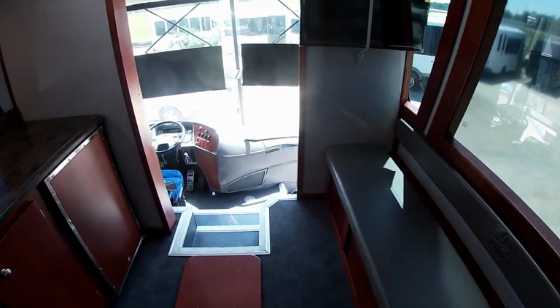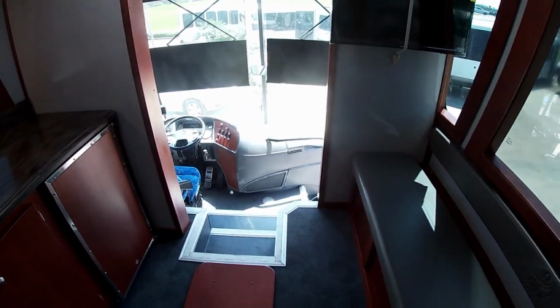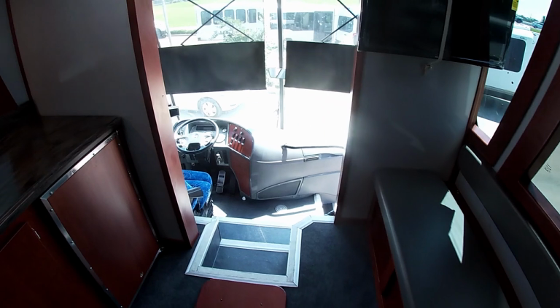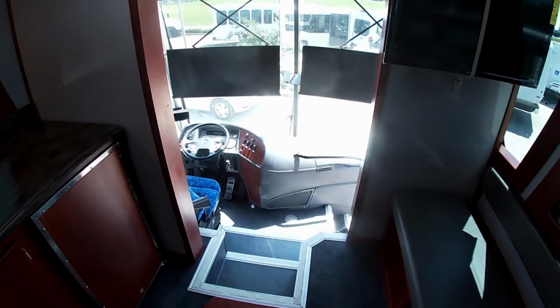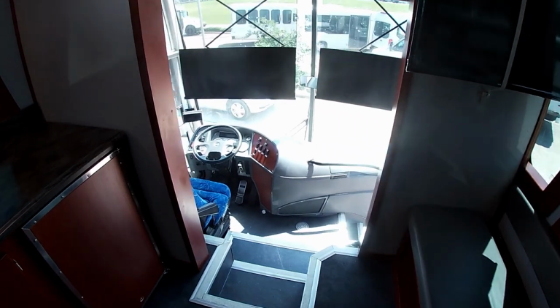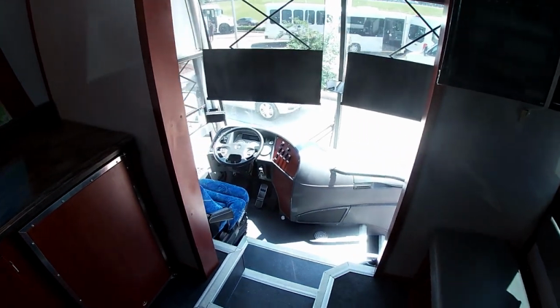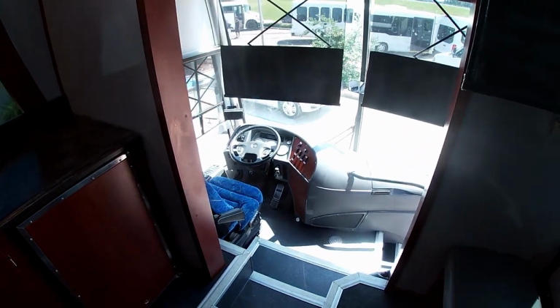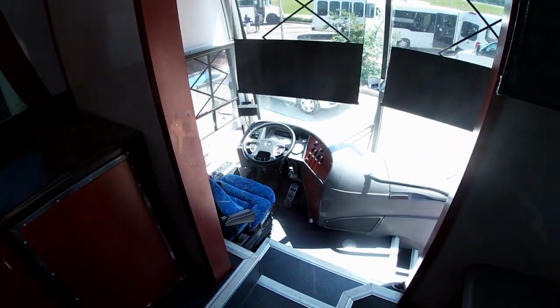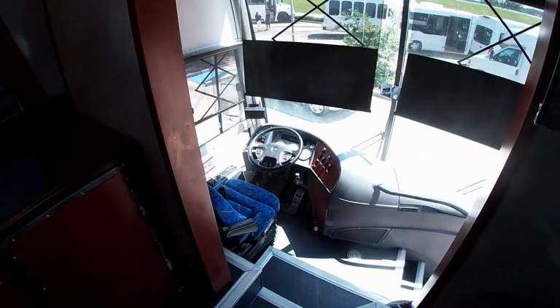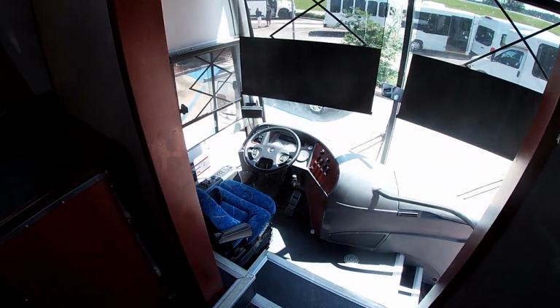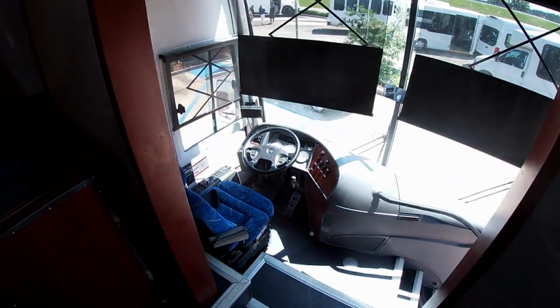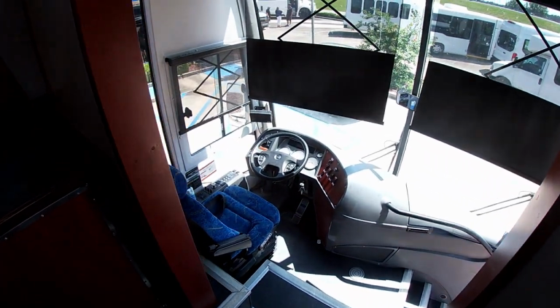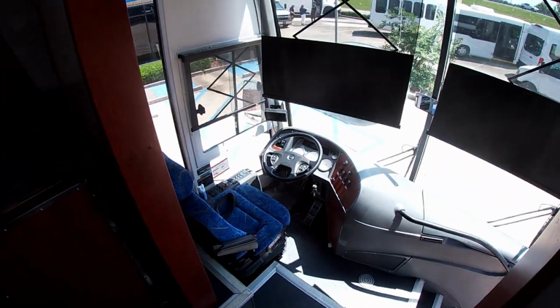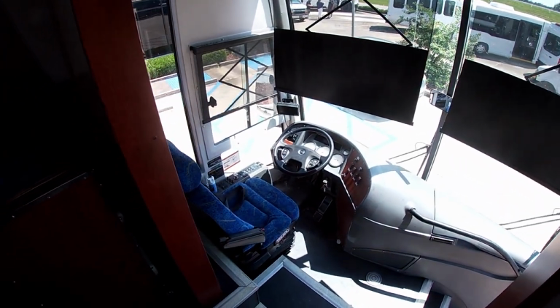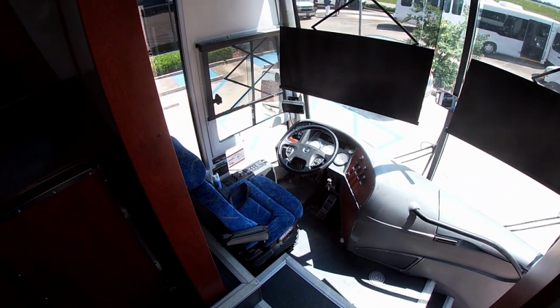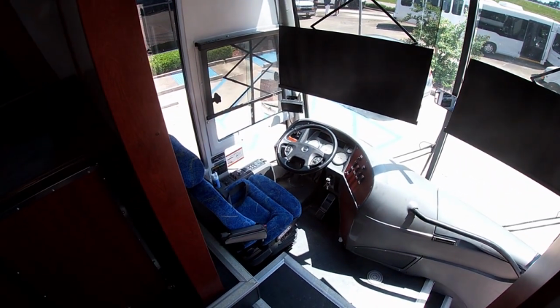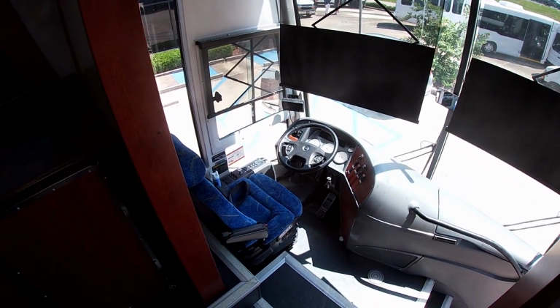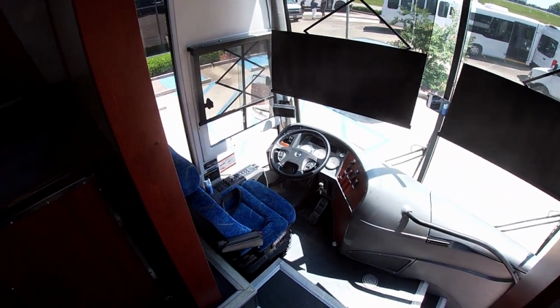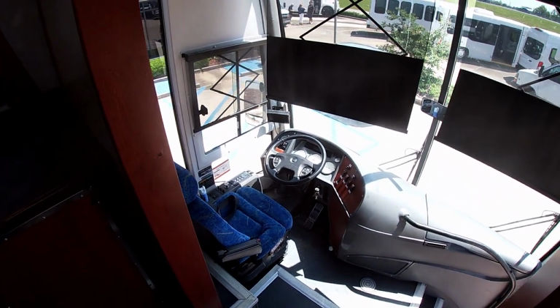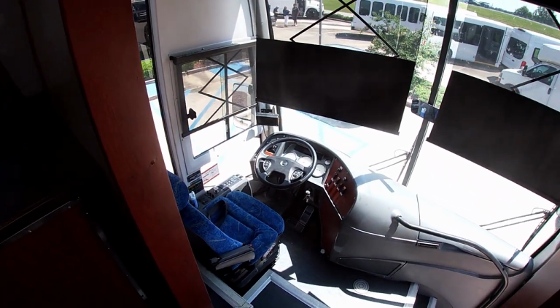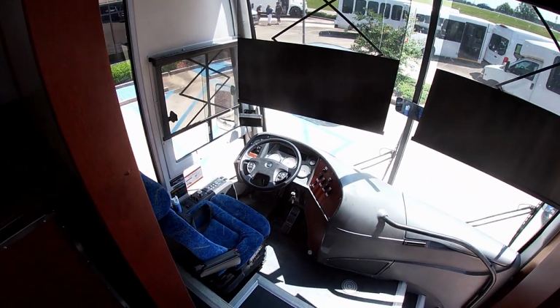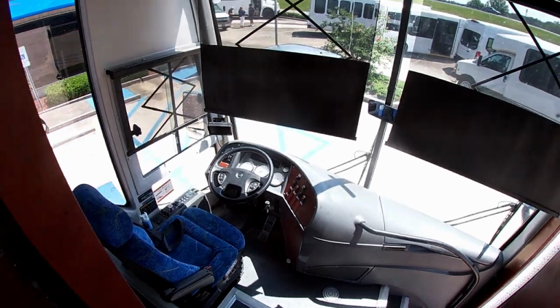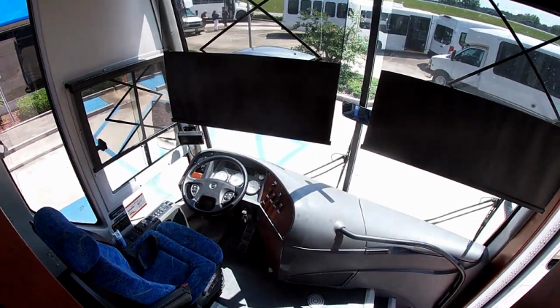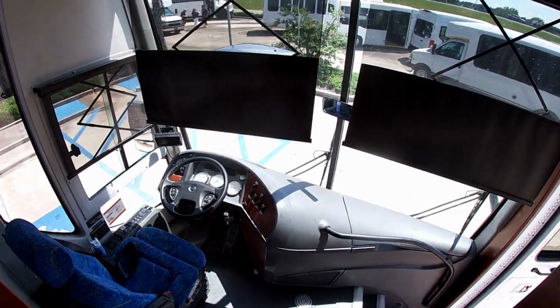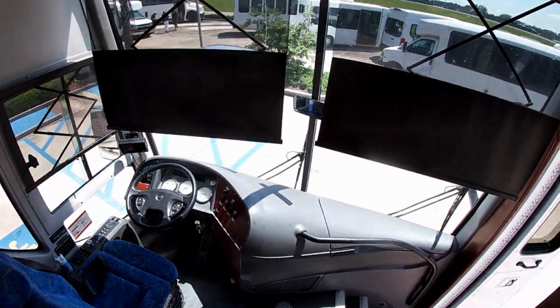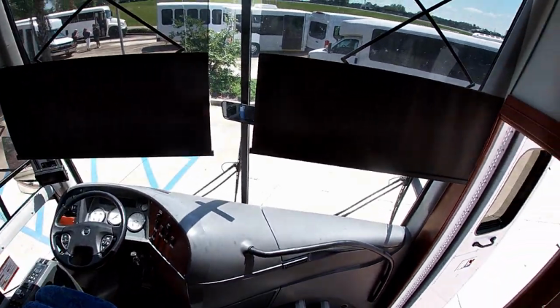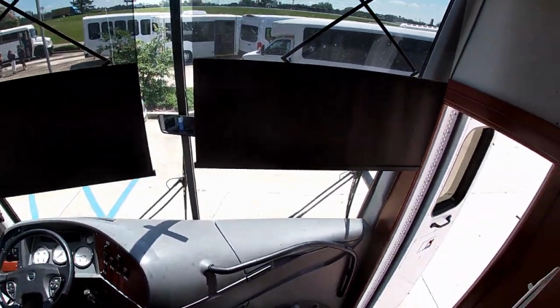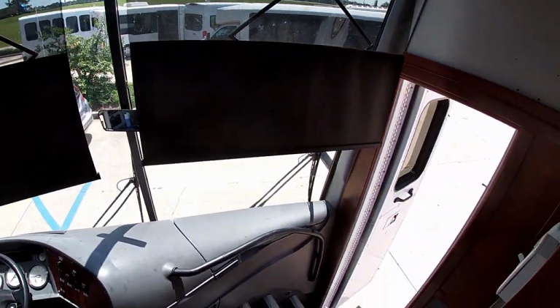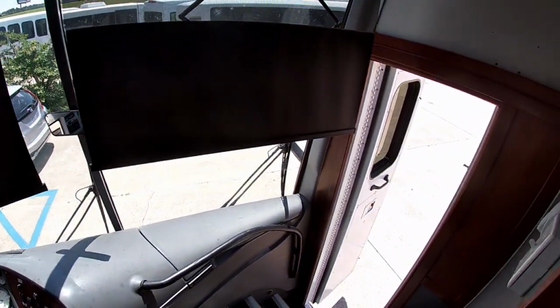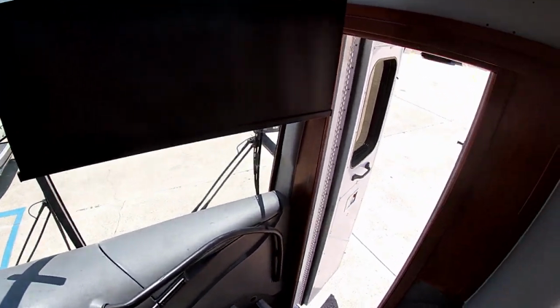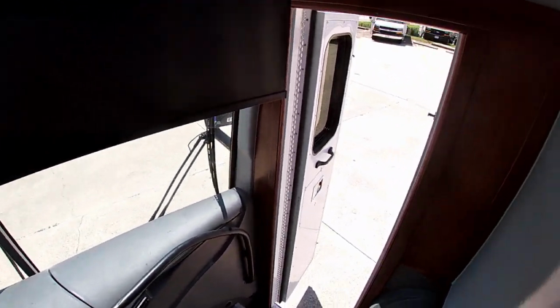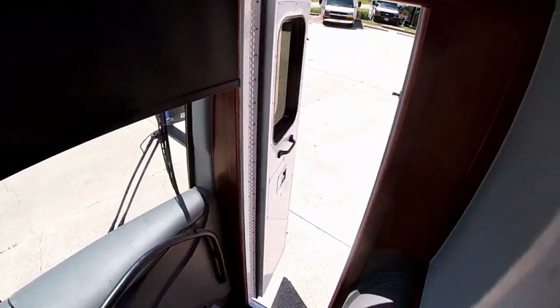The driver's area is a standard over-the-road coach setup with dedicated AC. The donors exit through the front door once they have recovered.